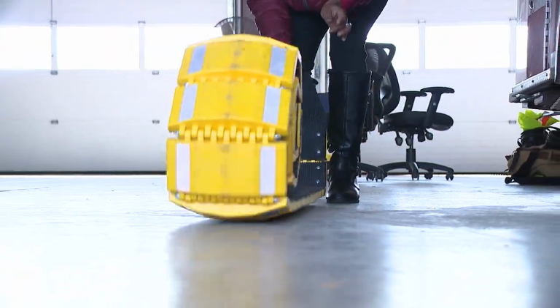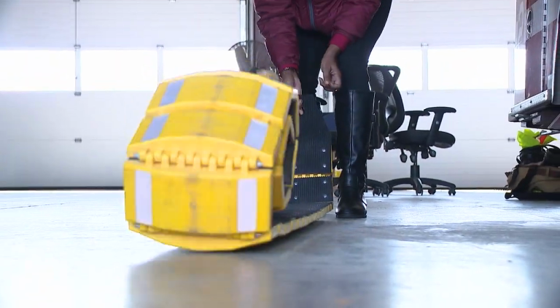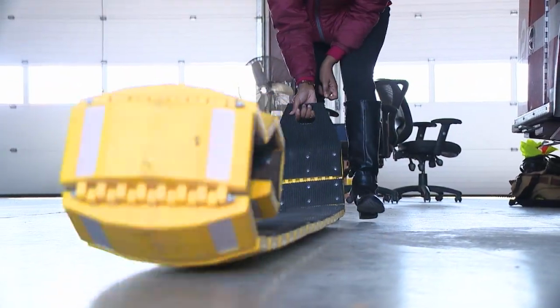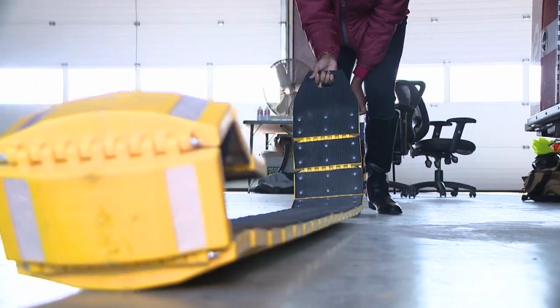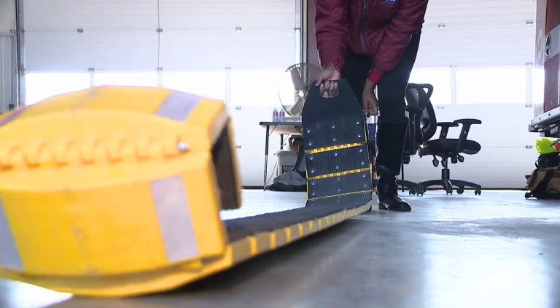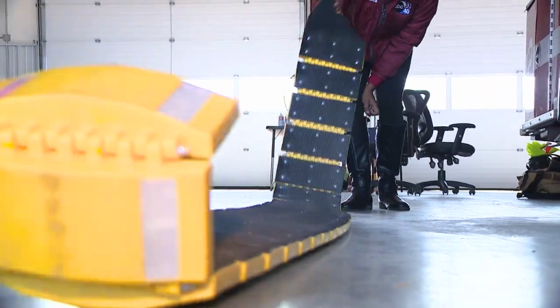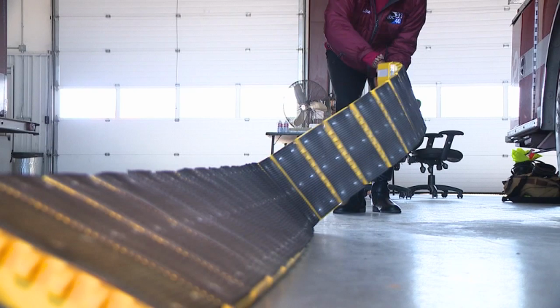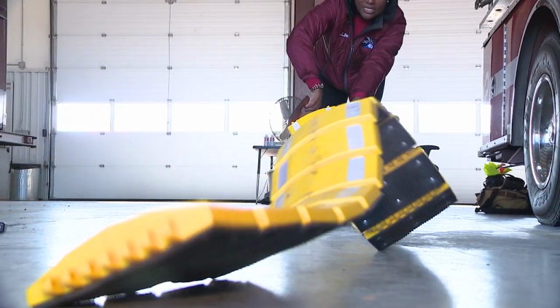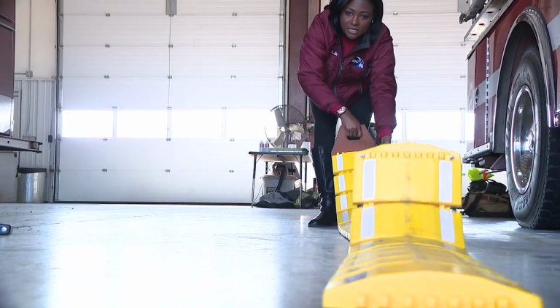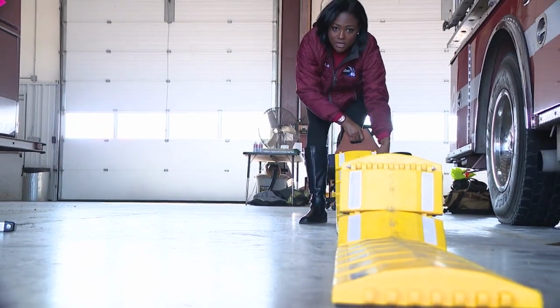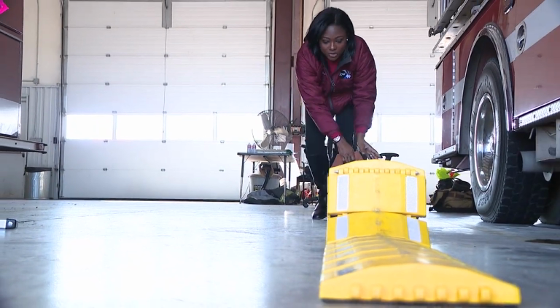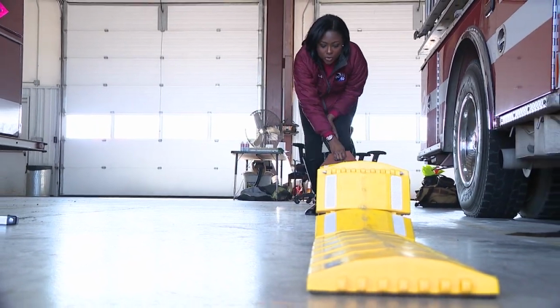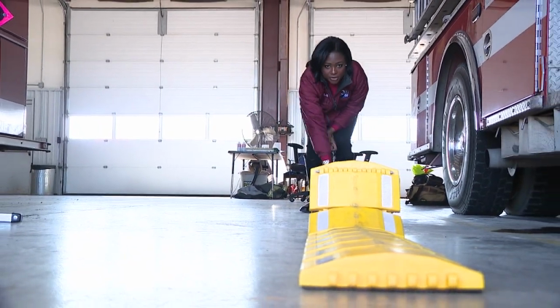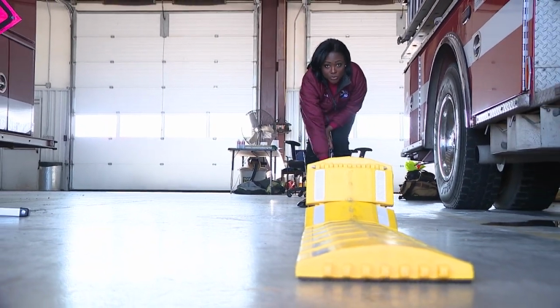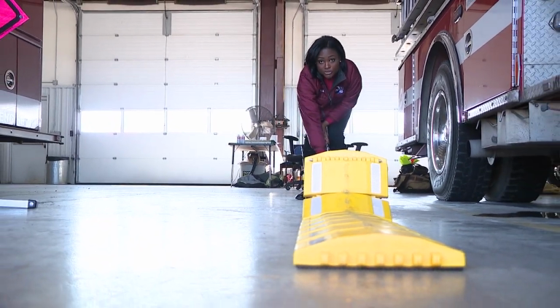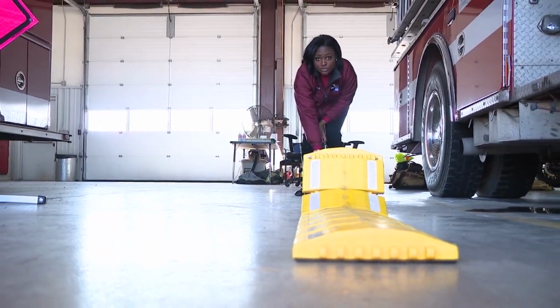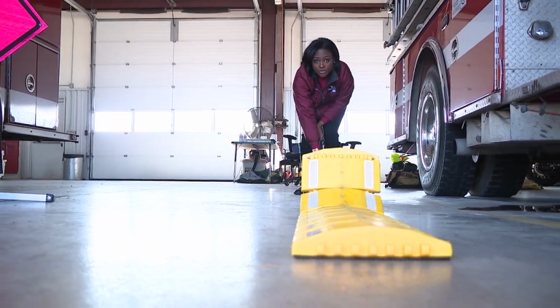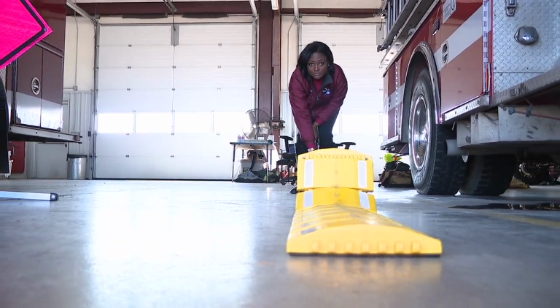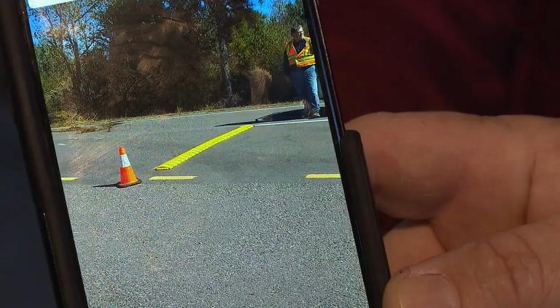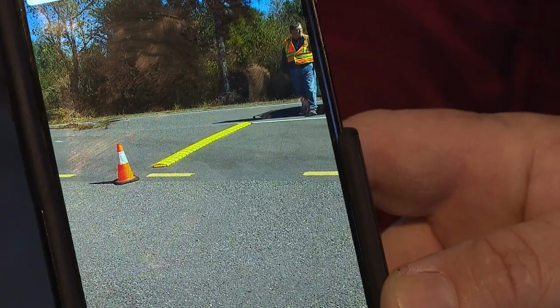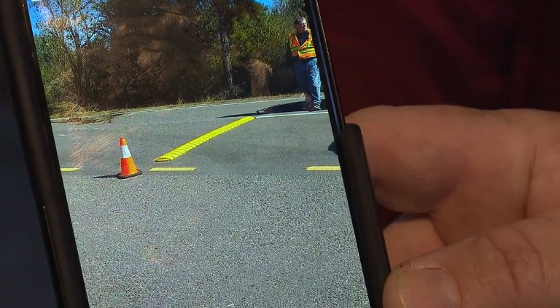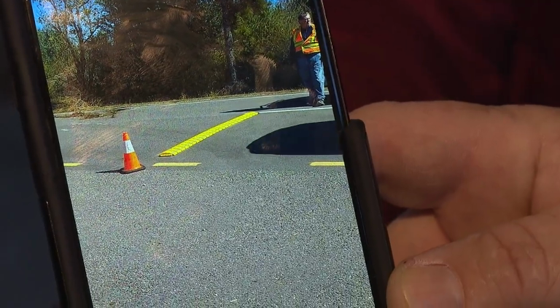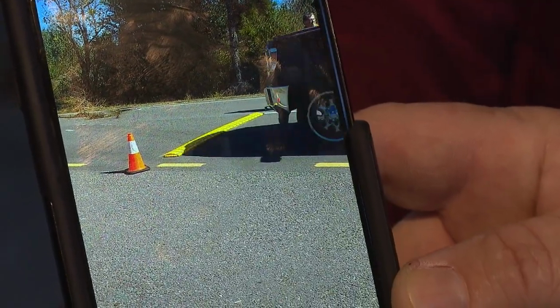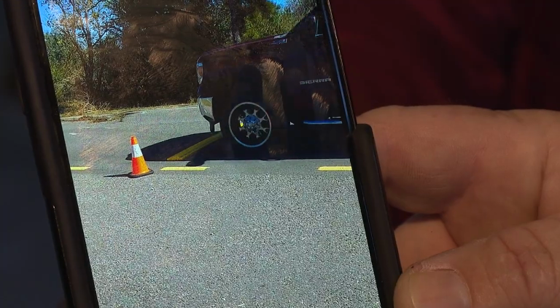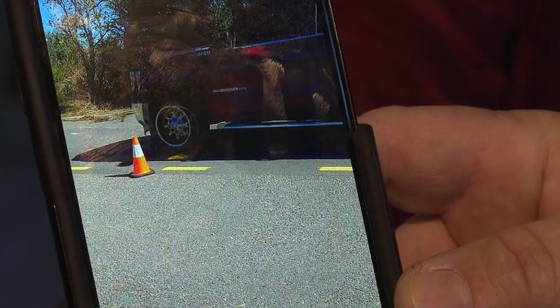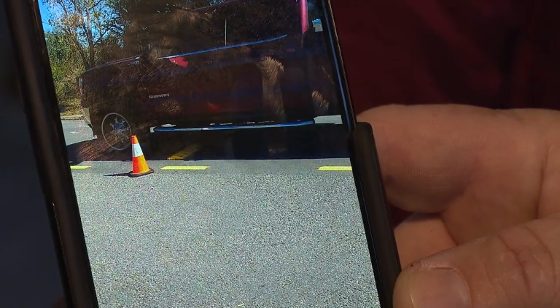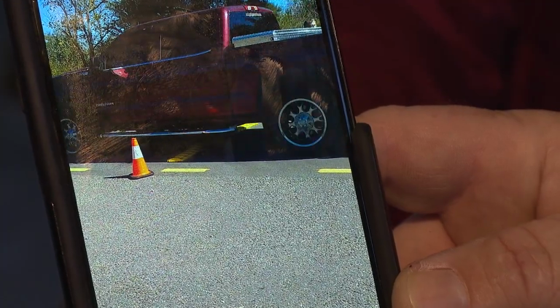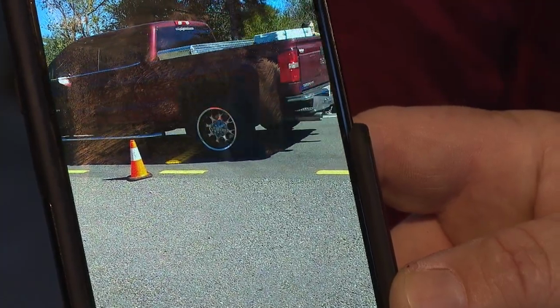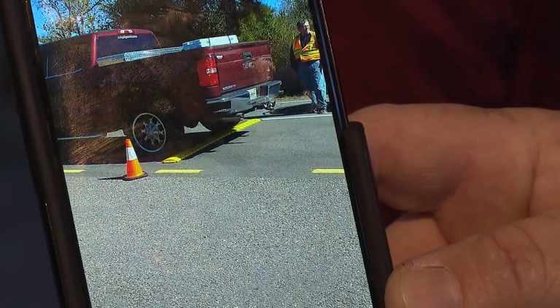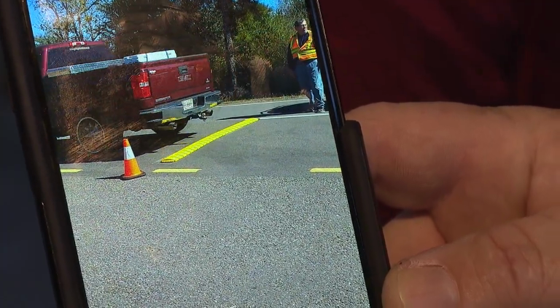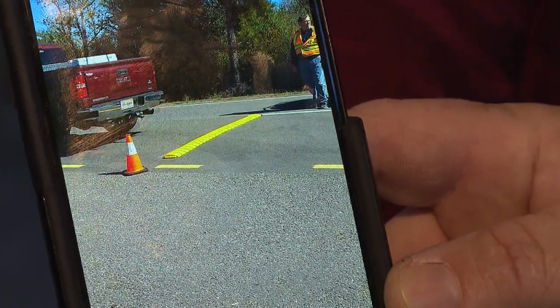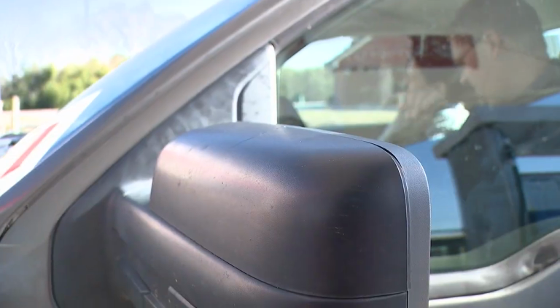Rolling out the speed bump is usually pretty easy and only requires one person to do it. Apshur says they've had the speed bump for about six months and it seems to be working.